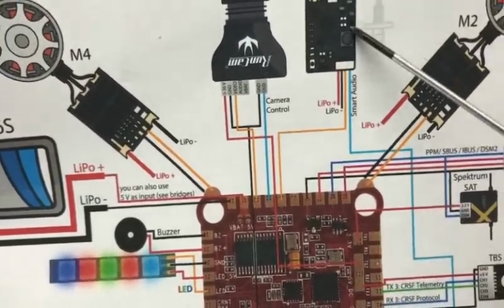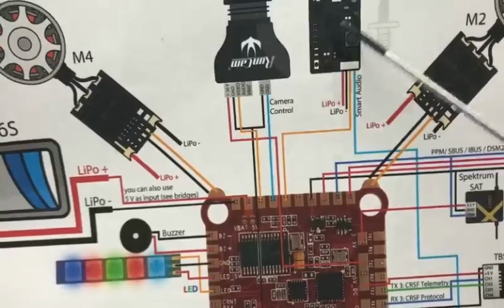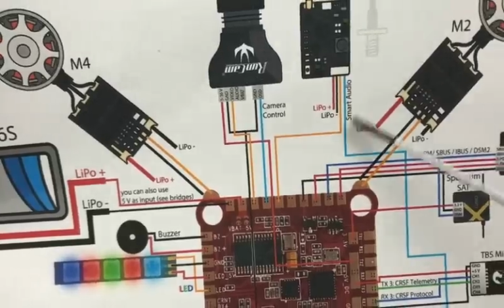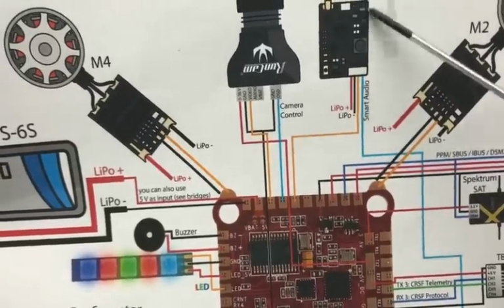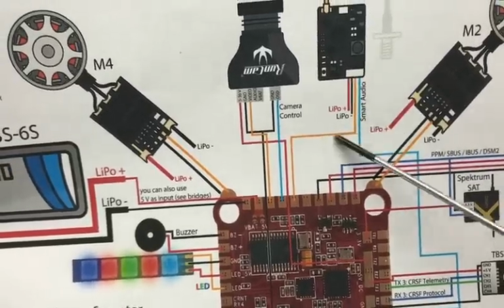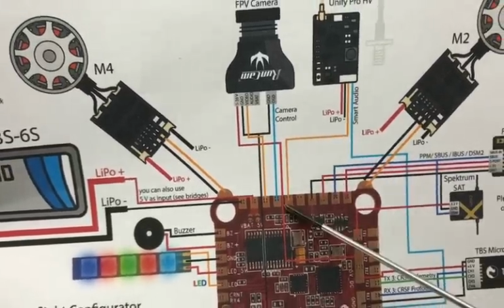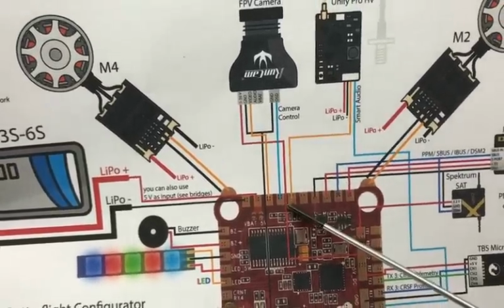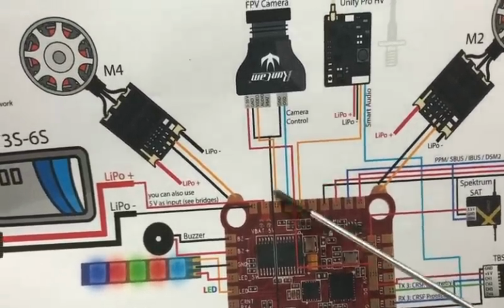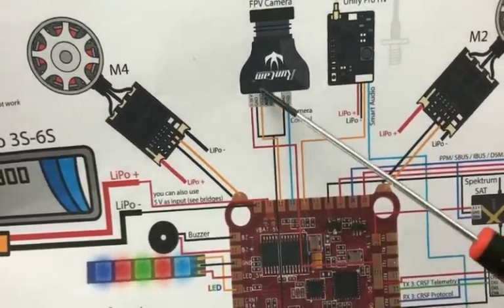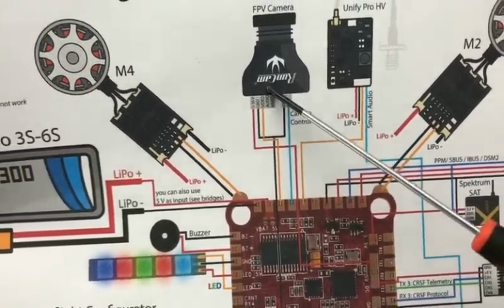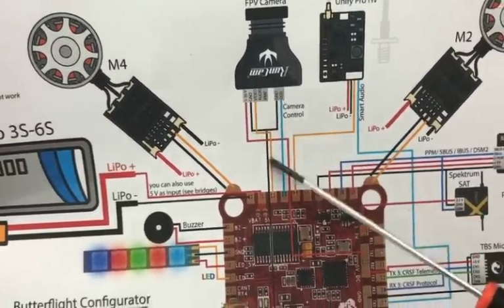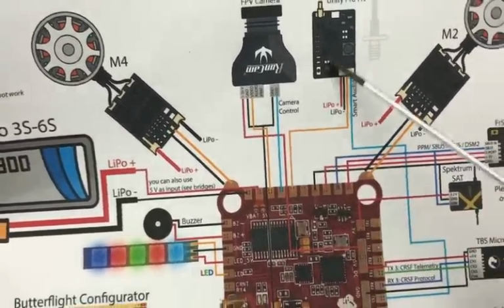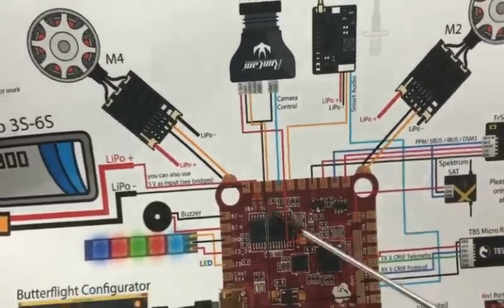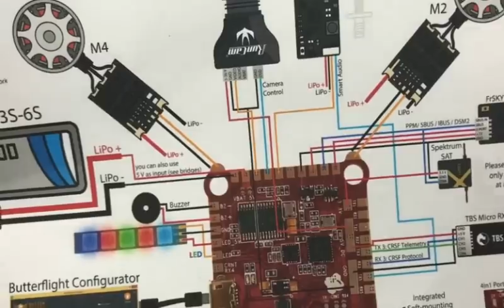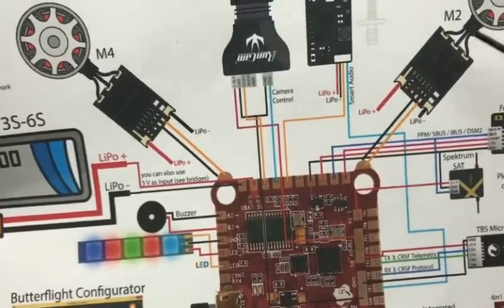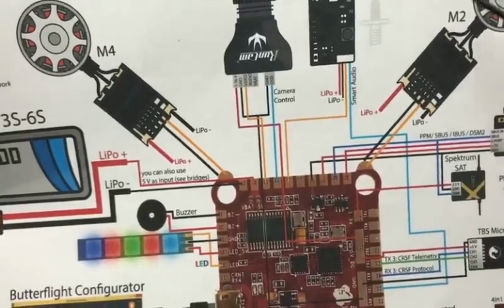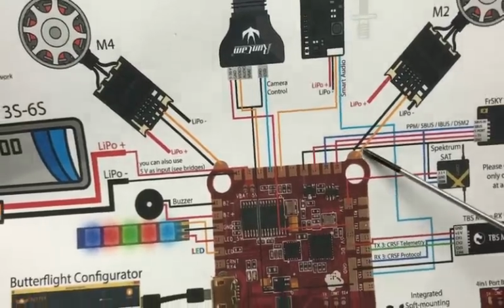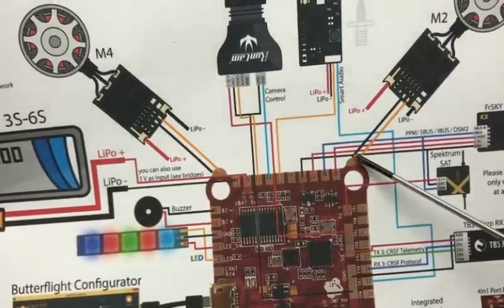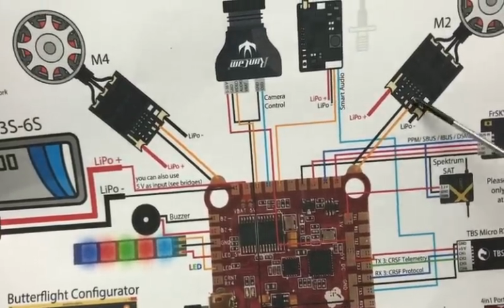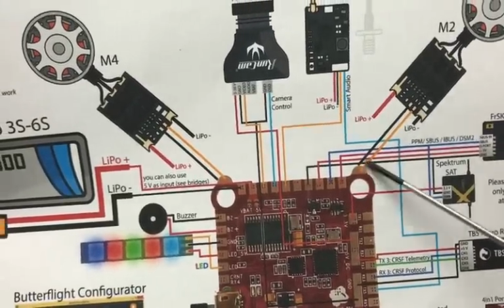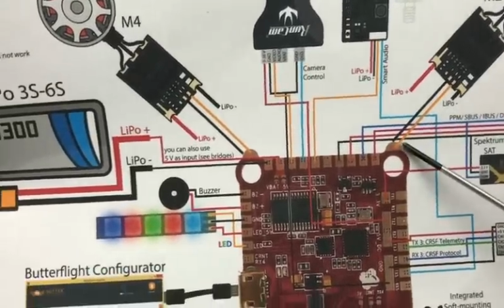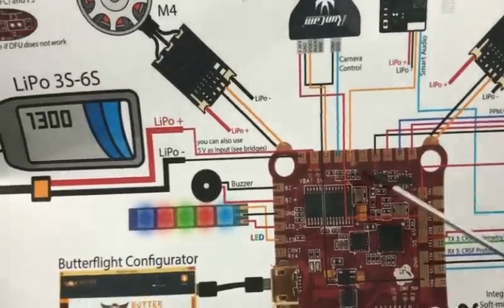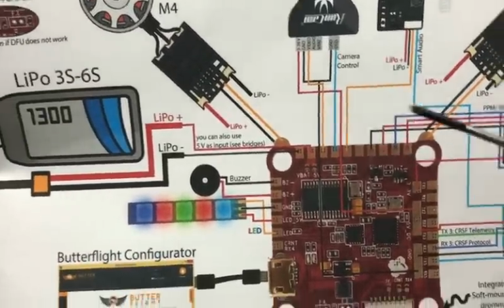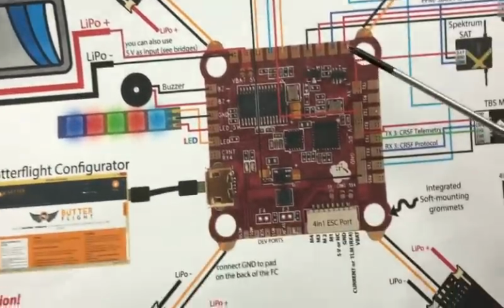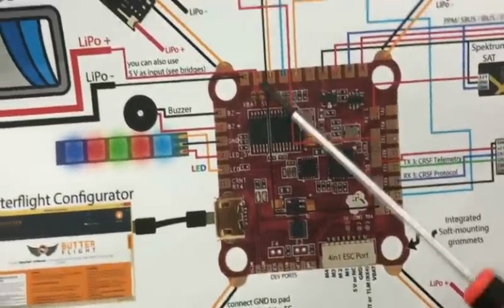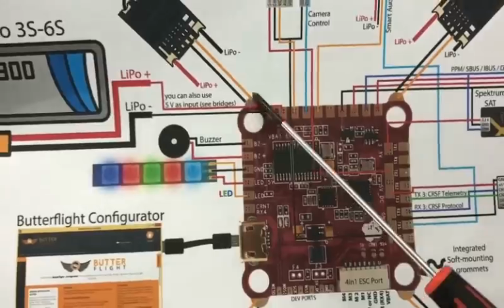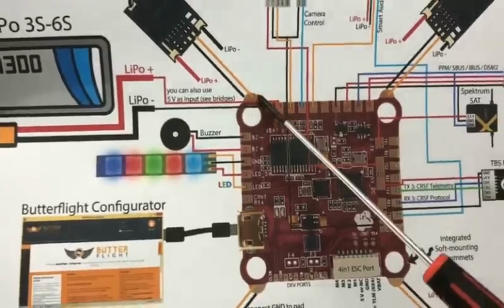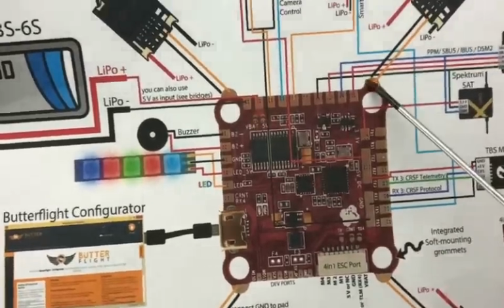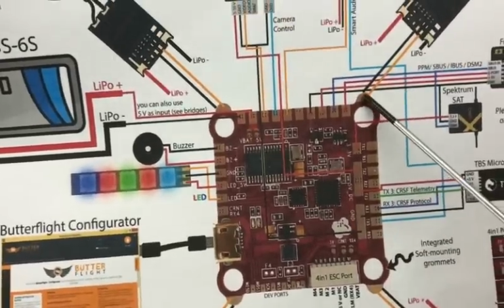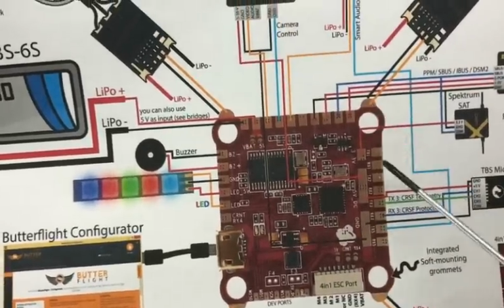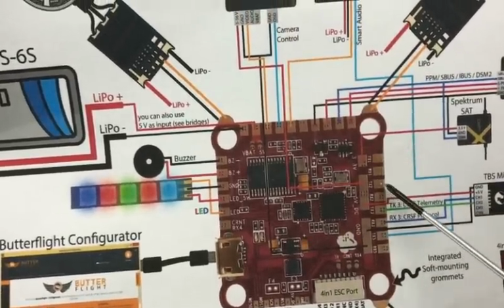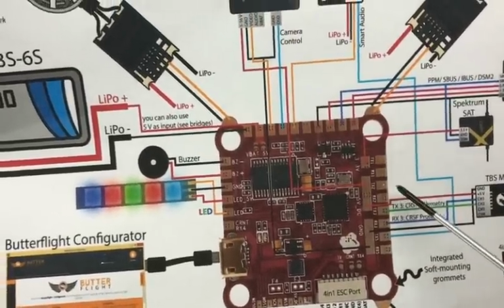TBS Unified — which is what they're showing. So there's your video in, video out — we get that. And then ESCs. Your ESC signal pads, interestingly enough, are on these little humps here, which is kind of interesting.